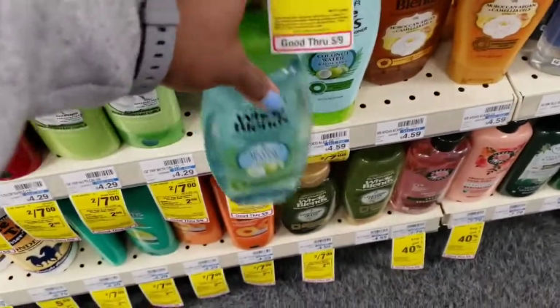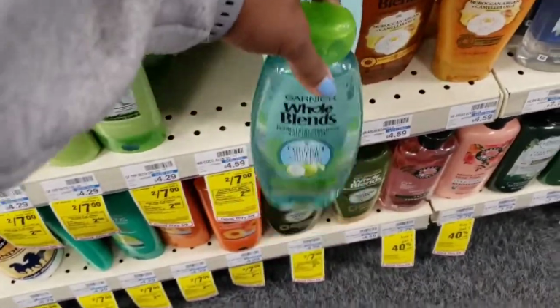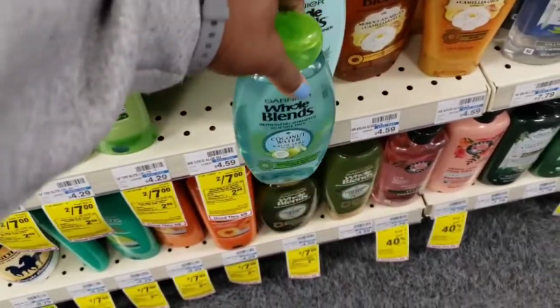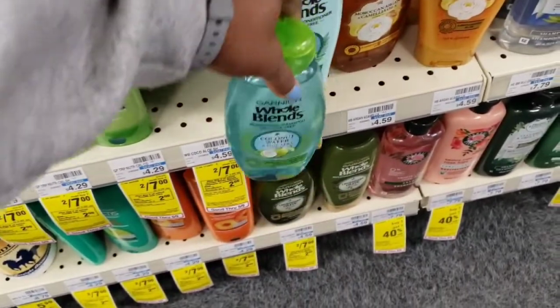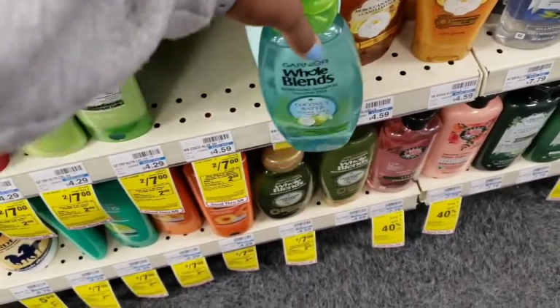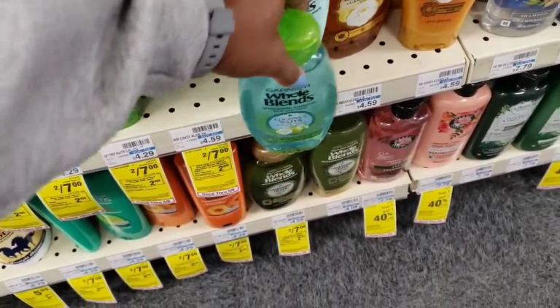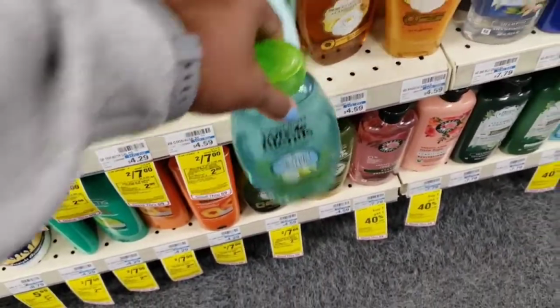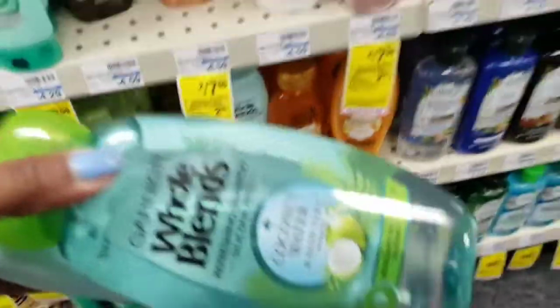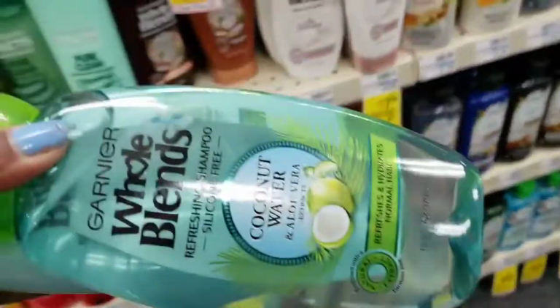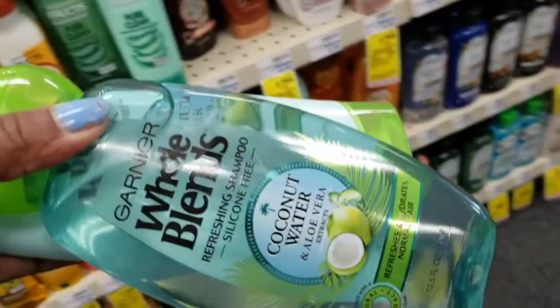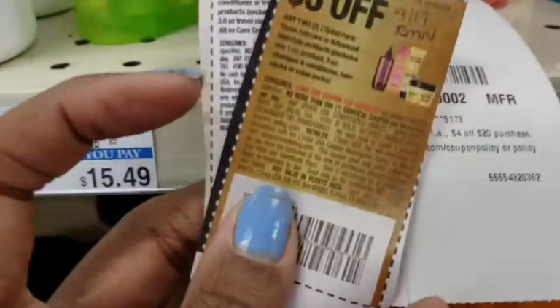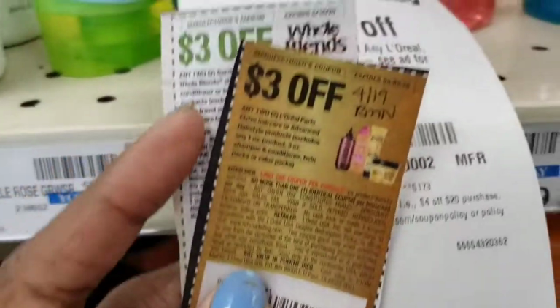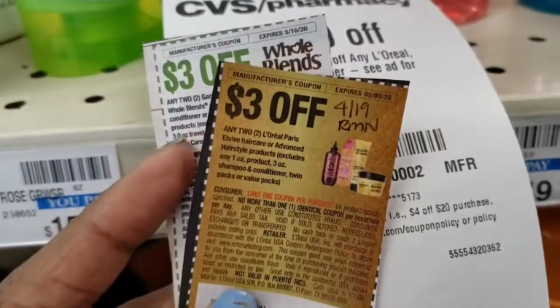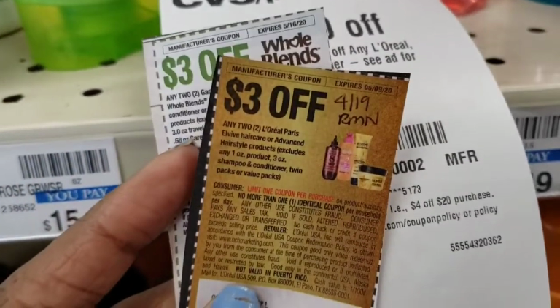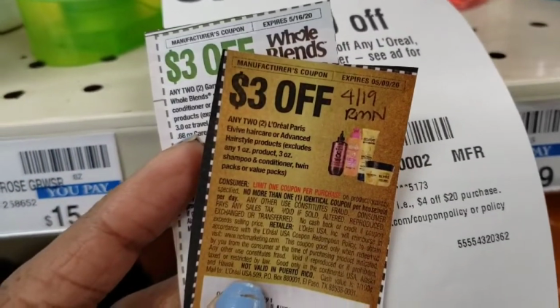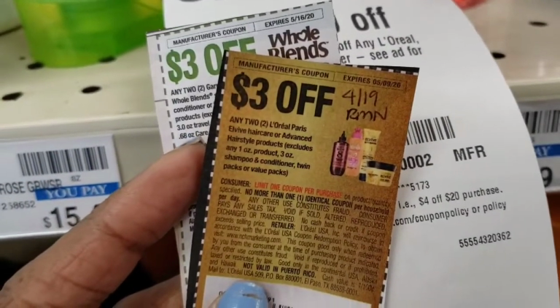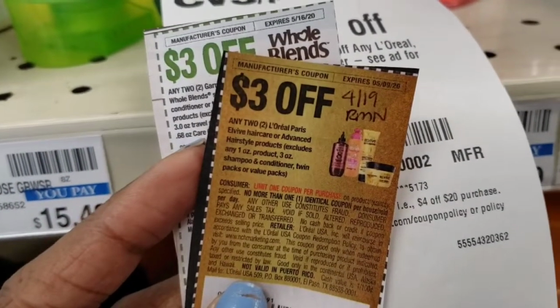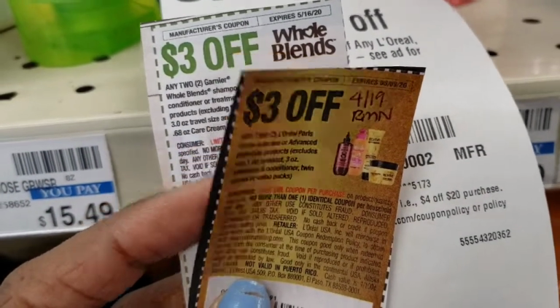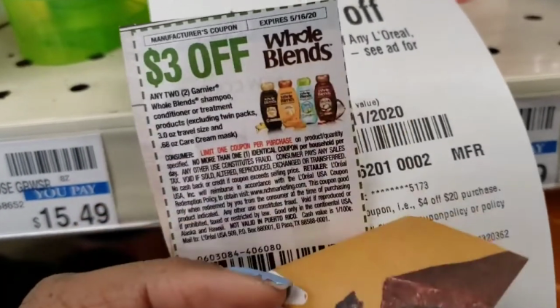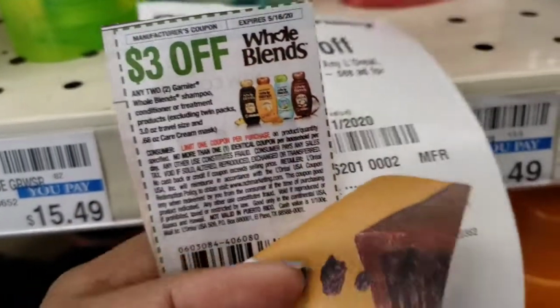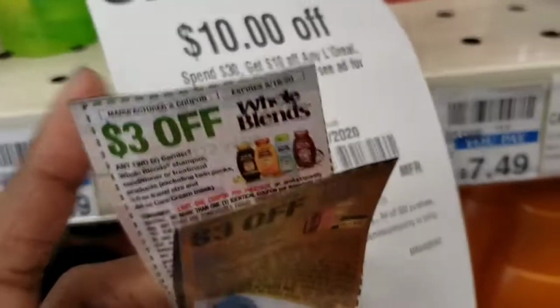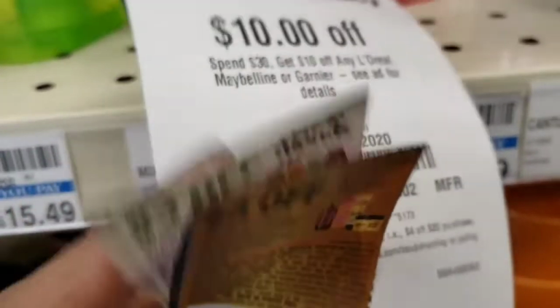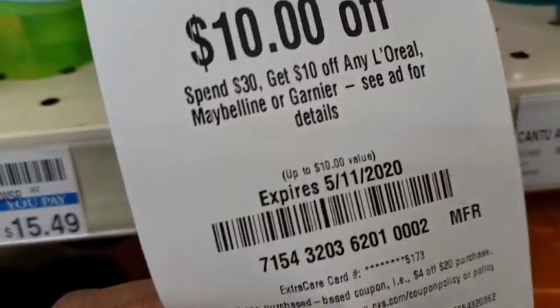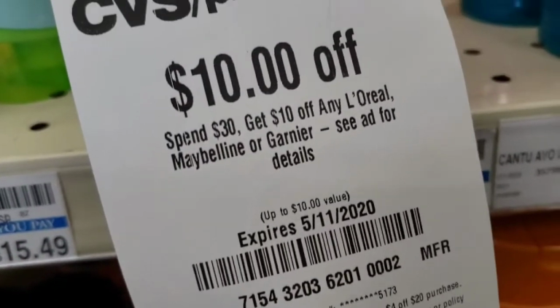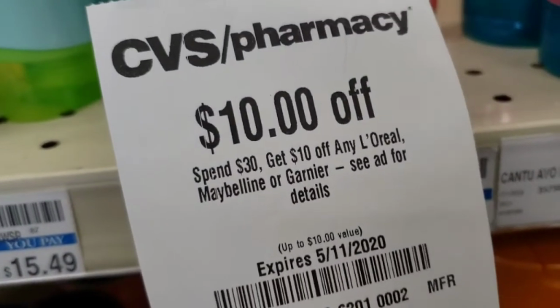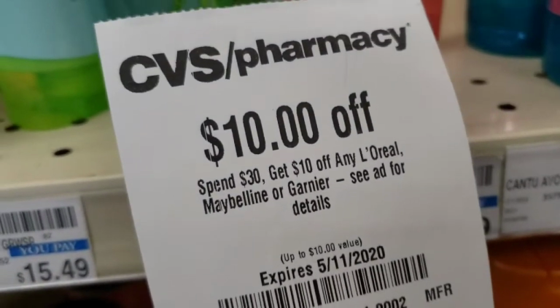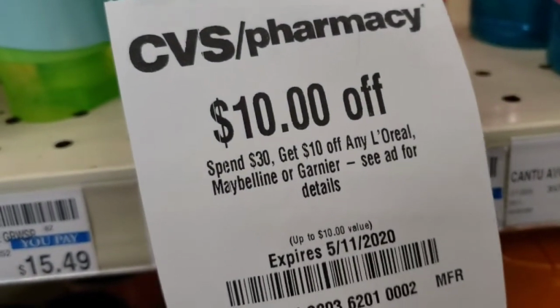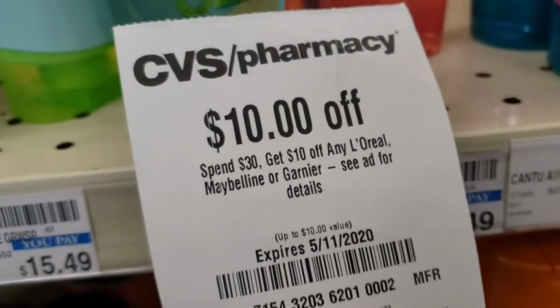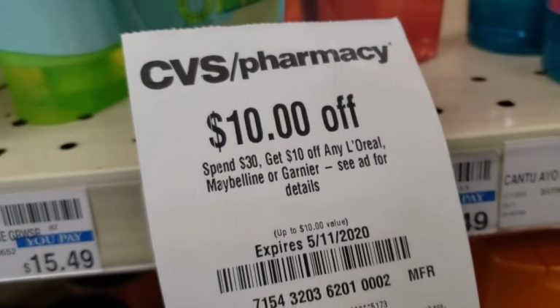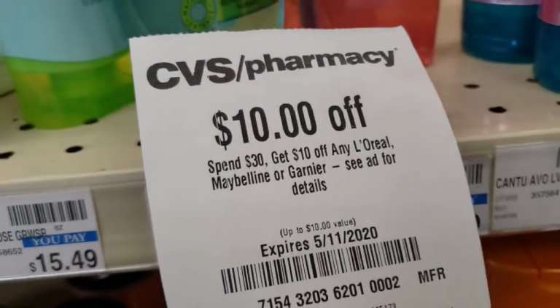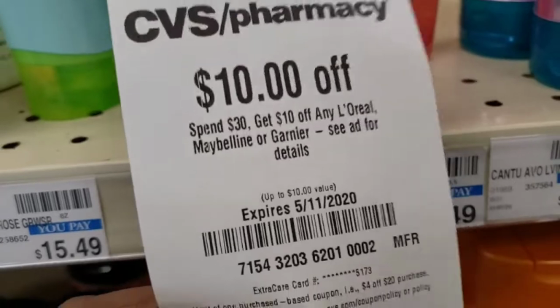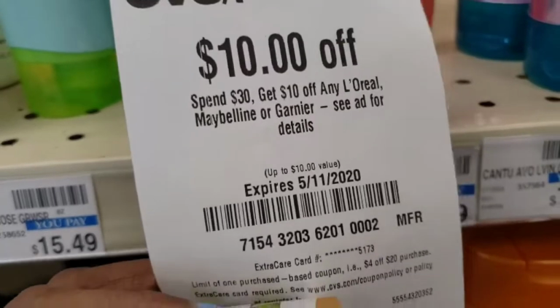We're going to combine with it this three off of two, this three off of two, and then the ten off of thirty. So let's go try it and see if it actually attaches now.